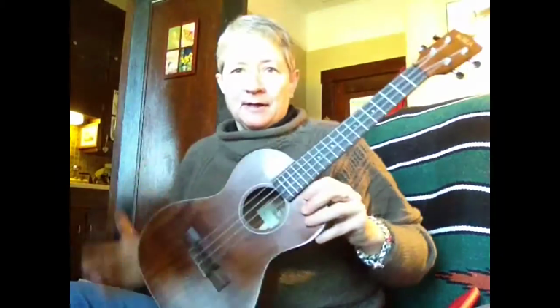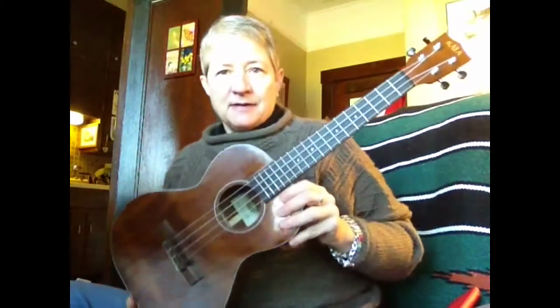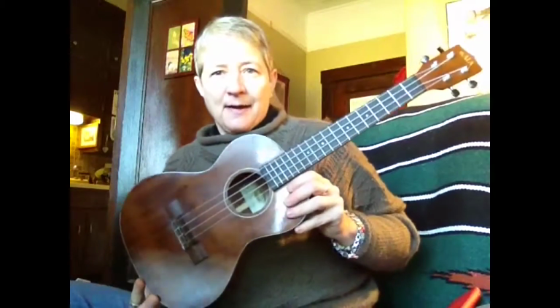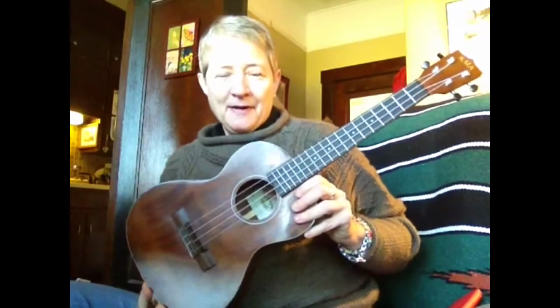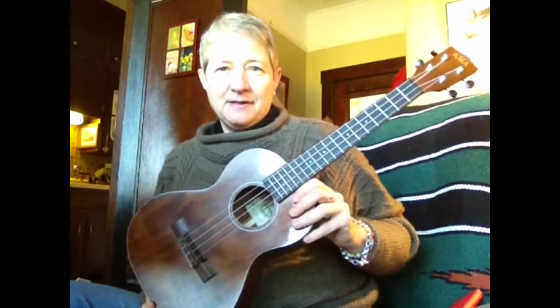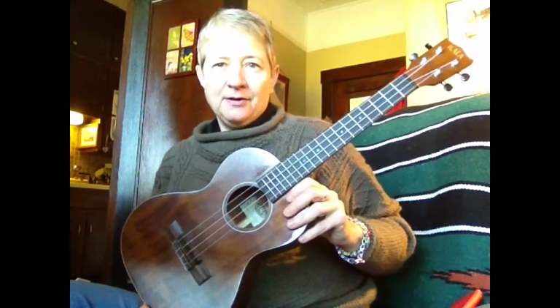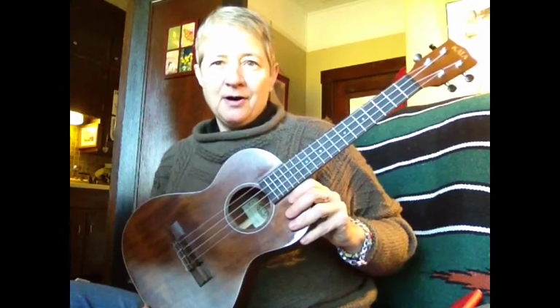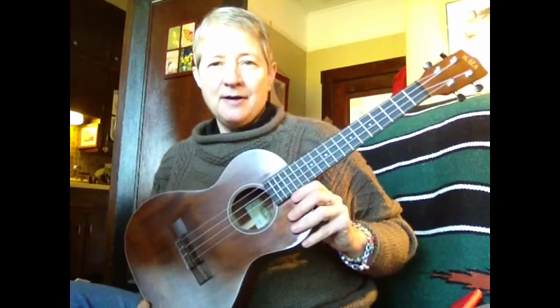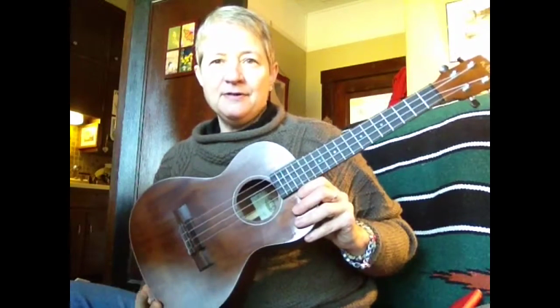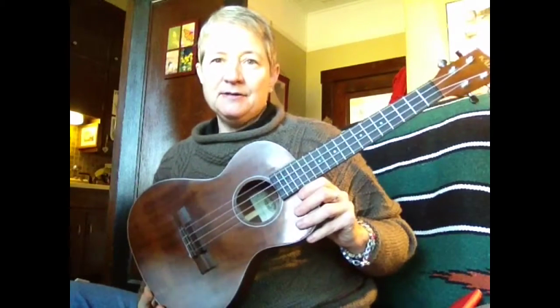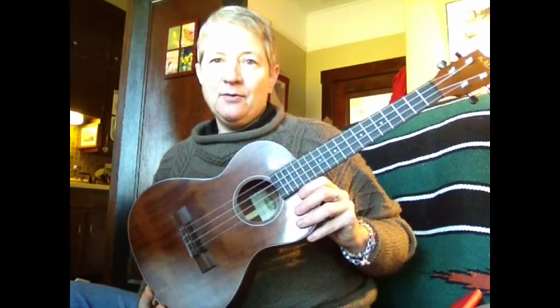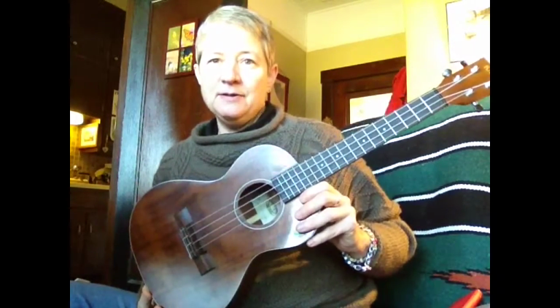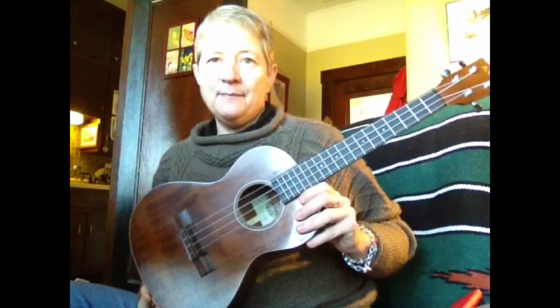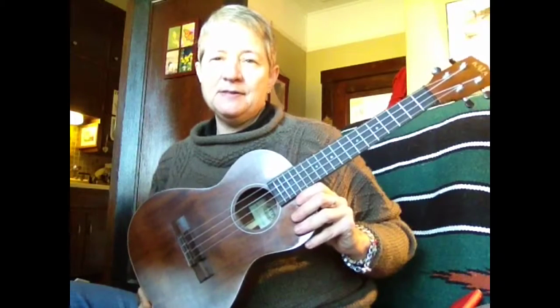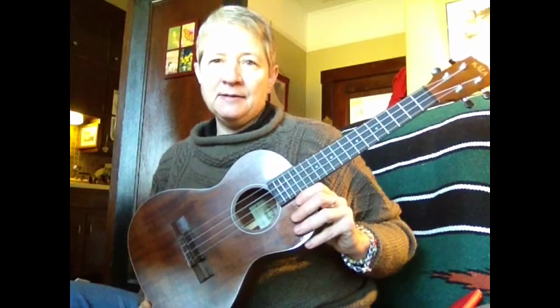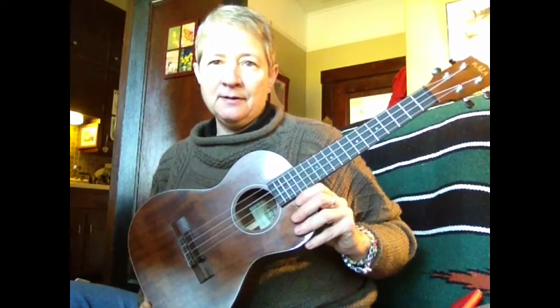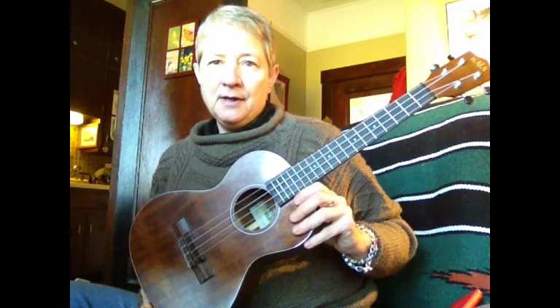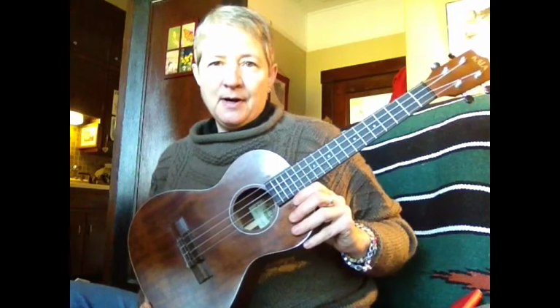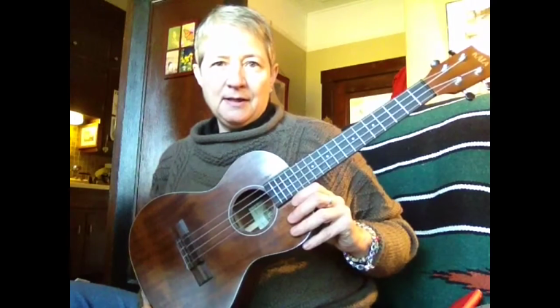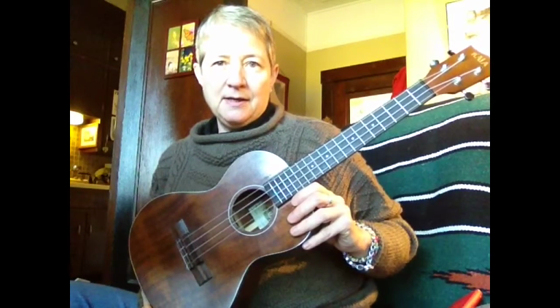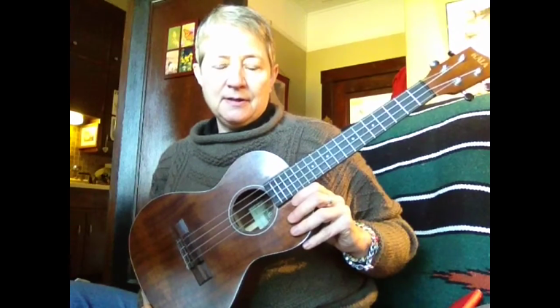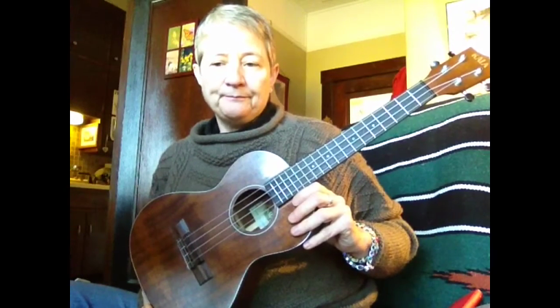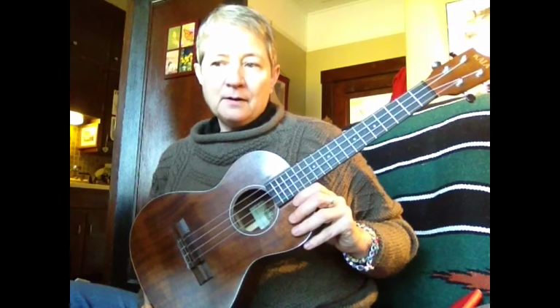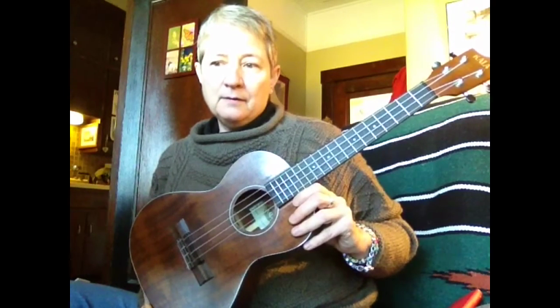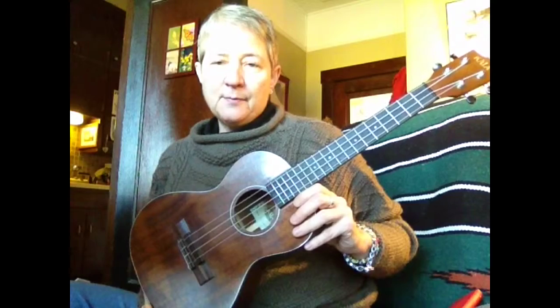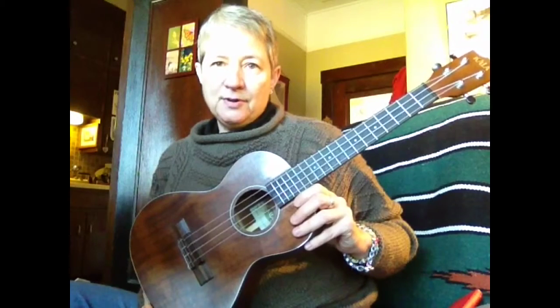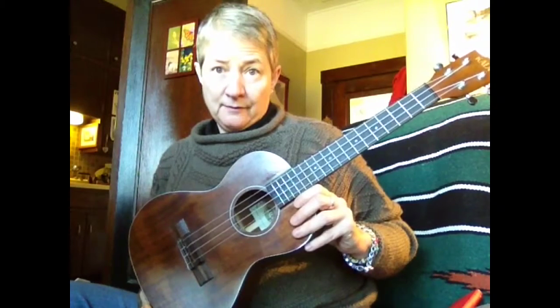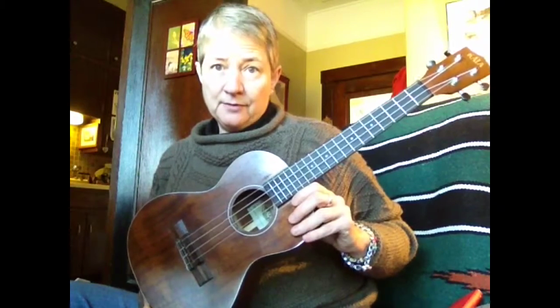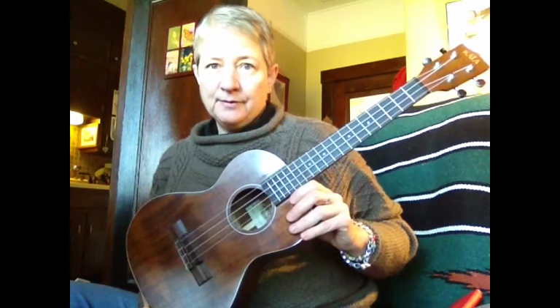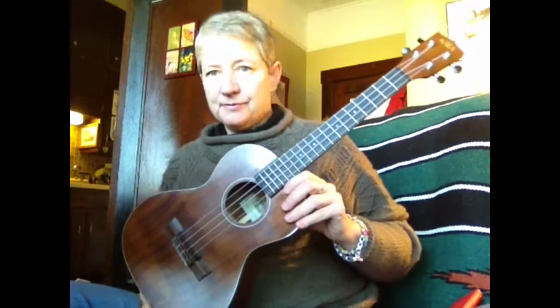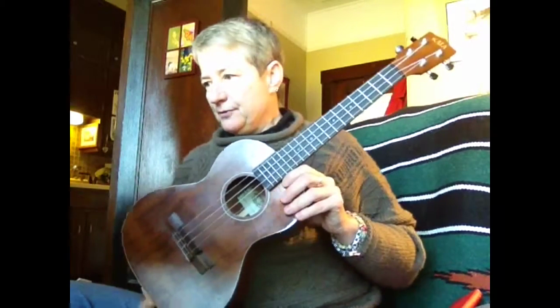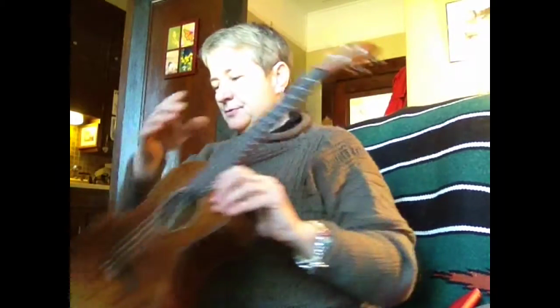Next size up is a tenor Kala, and this is a big quality jump. It is a solid mahogany and somewhere between $250 and $300 for this instrument.